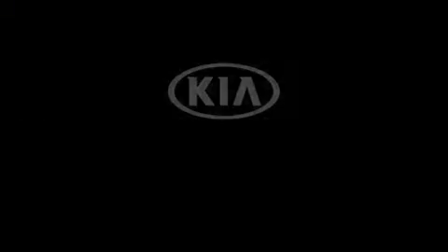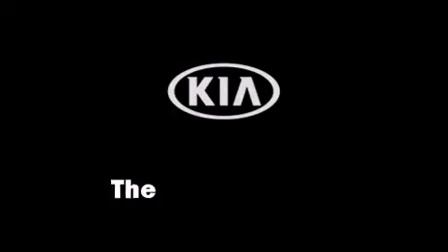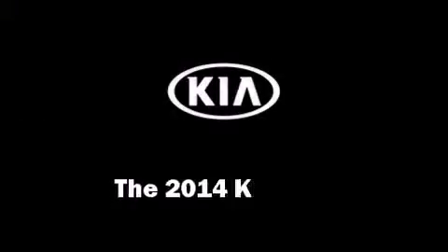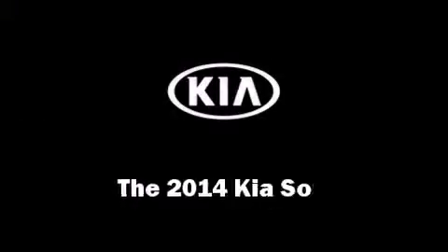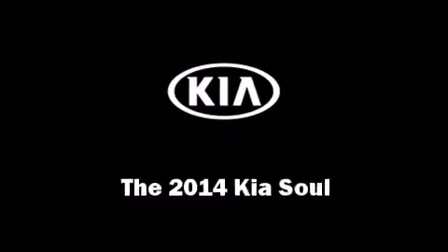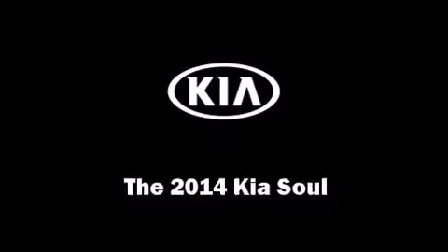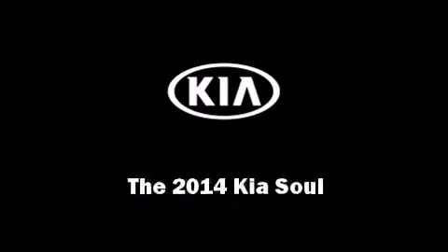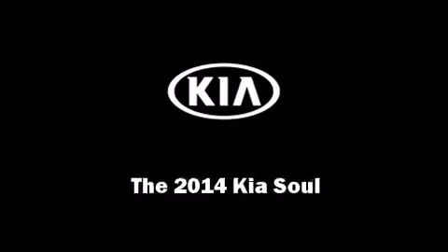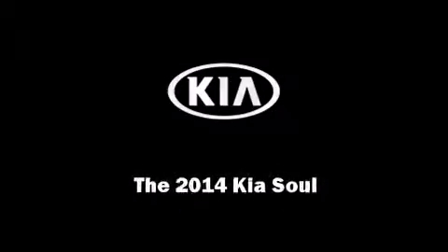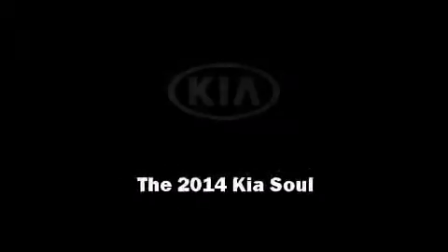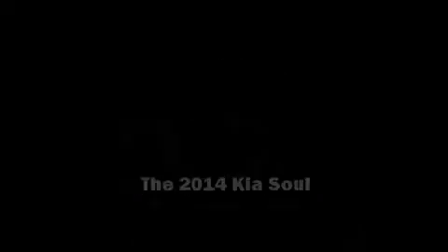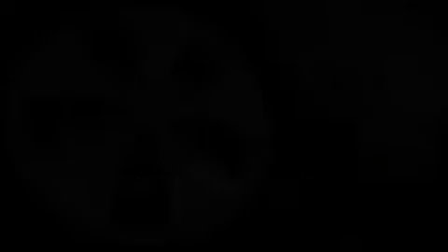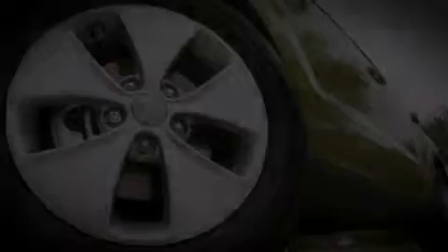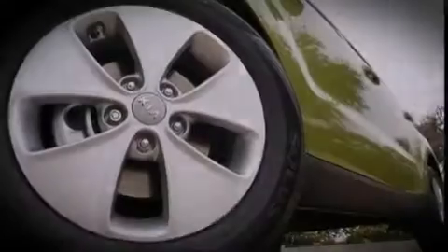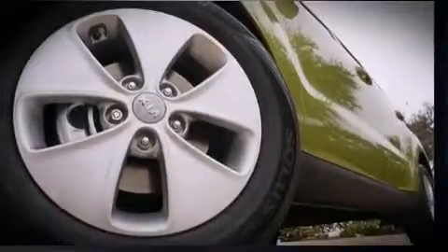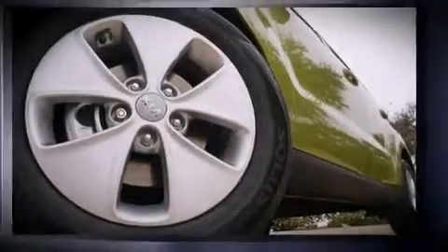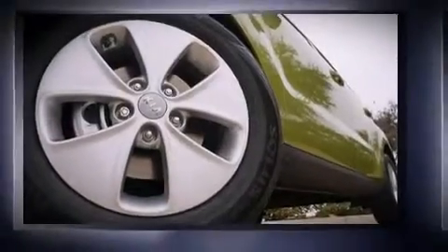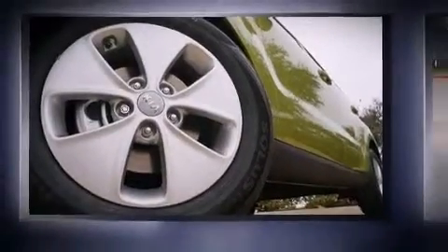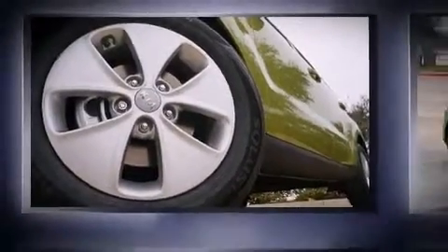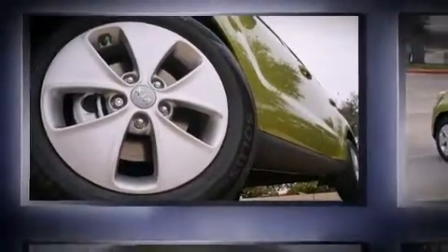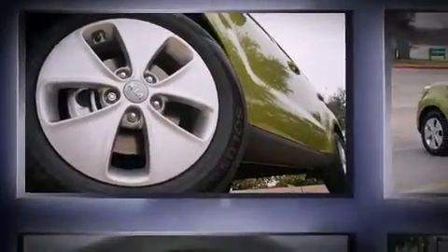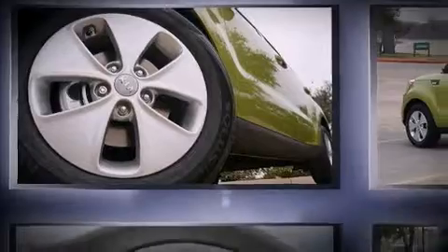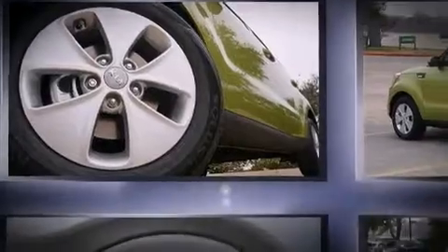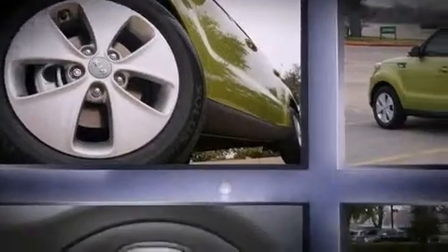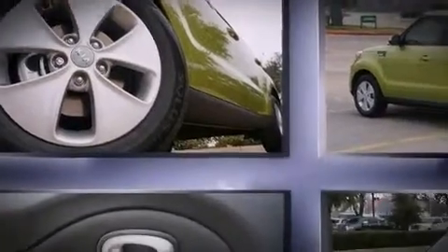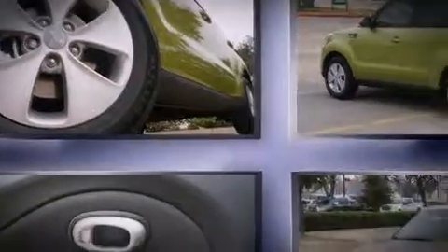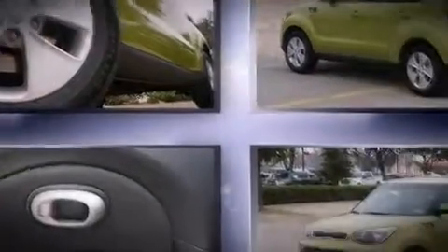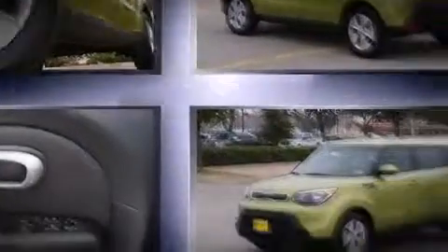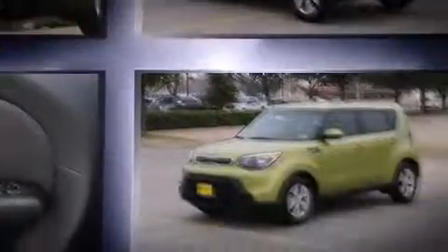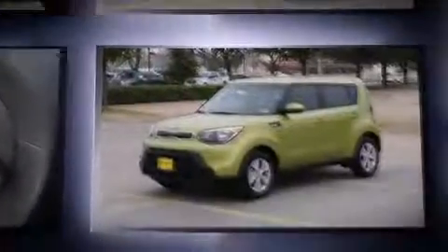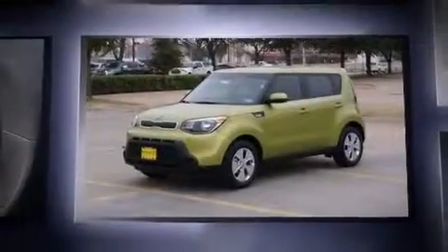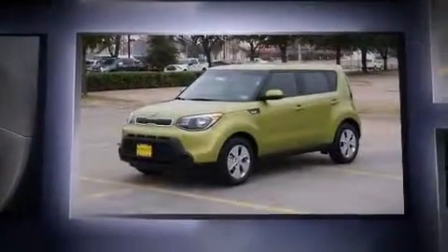Introducing the 2014 Kia Soul. This four-door, five-passenger hatchback offers the features and options for which you've been searching.